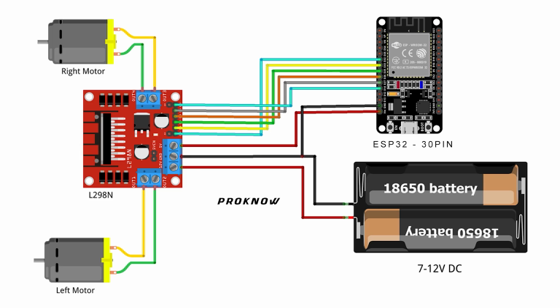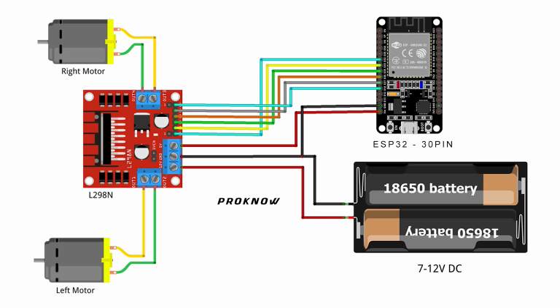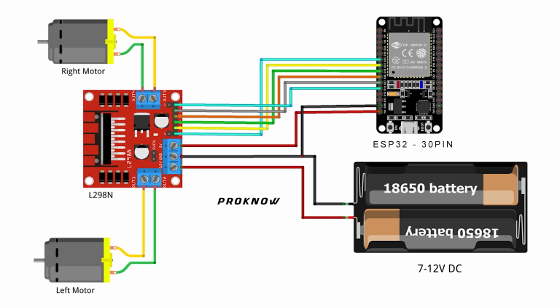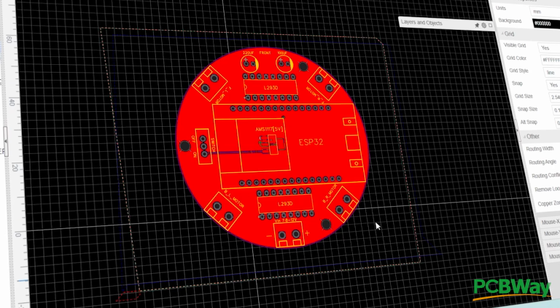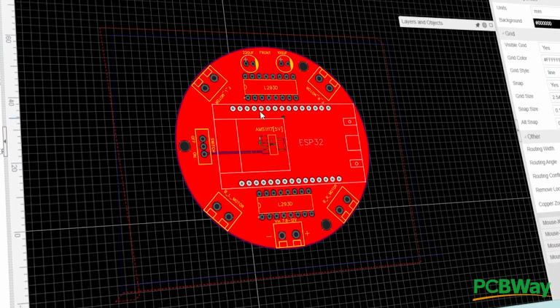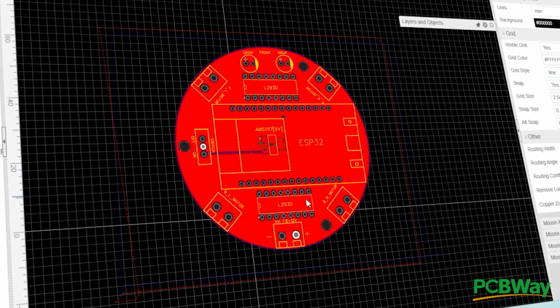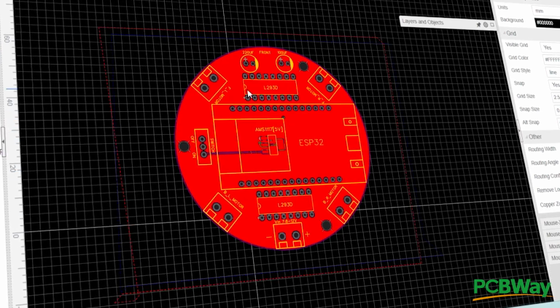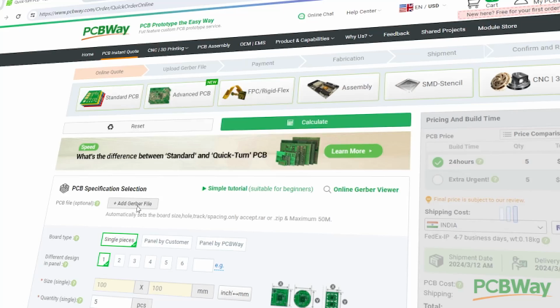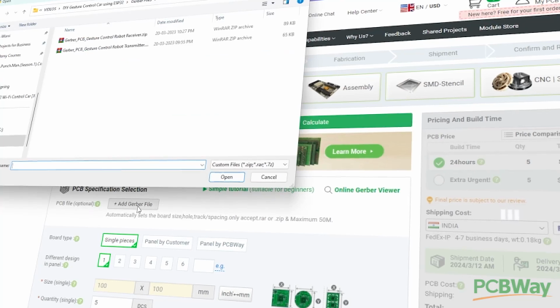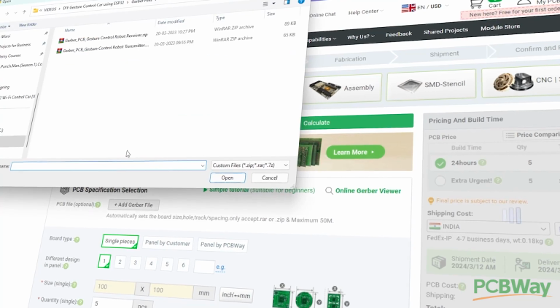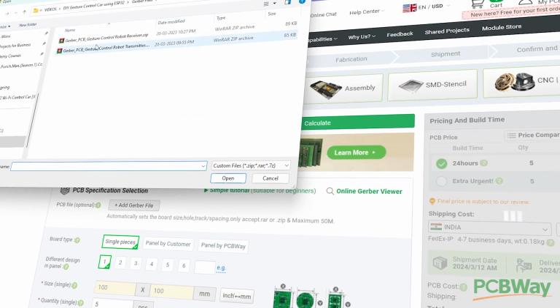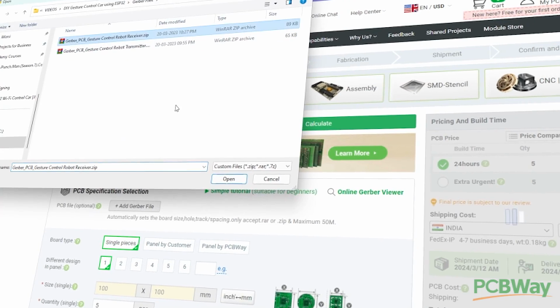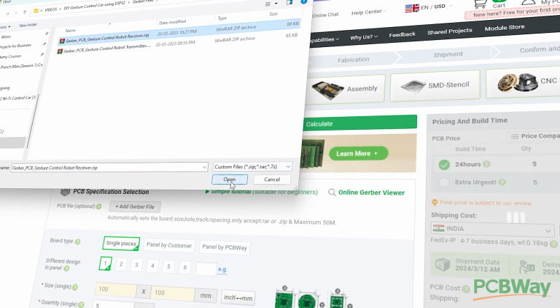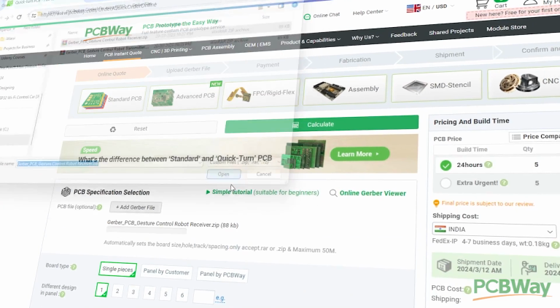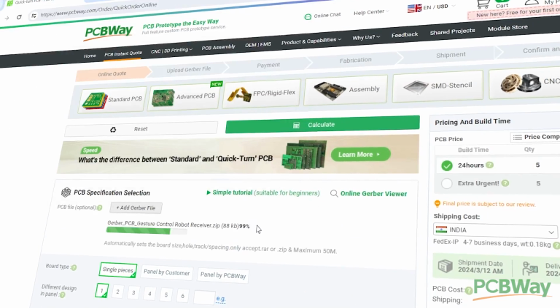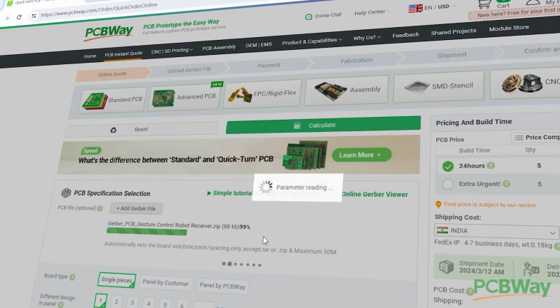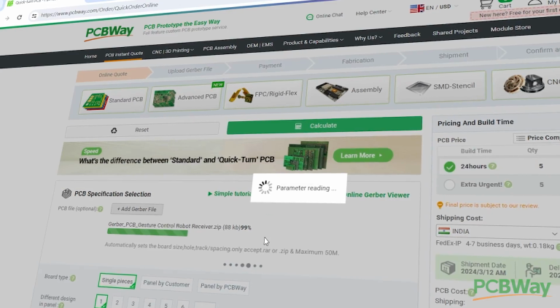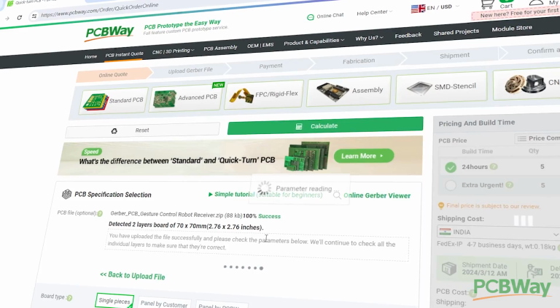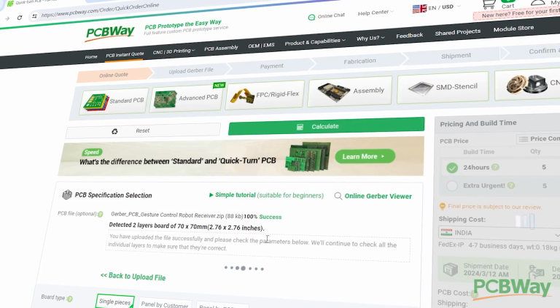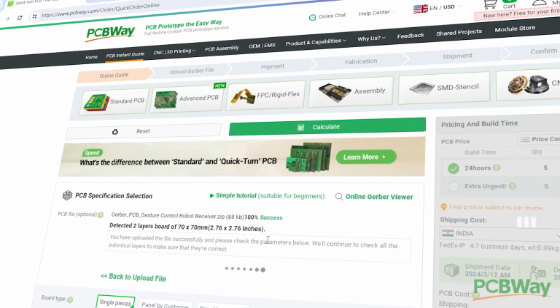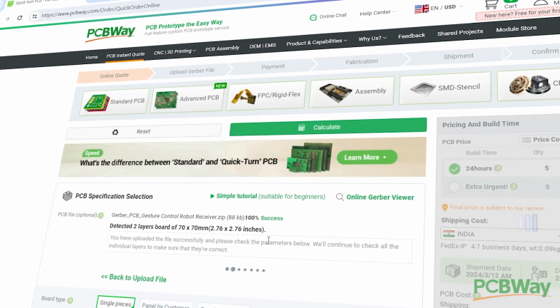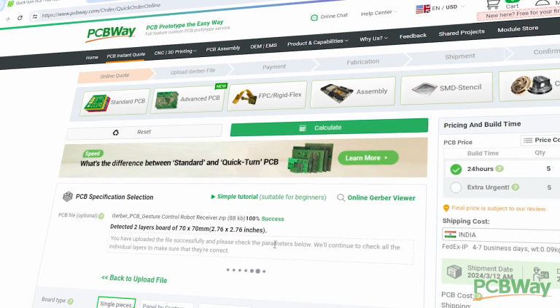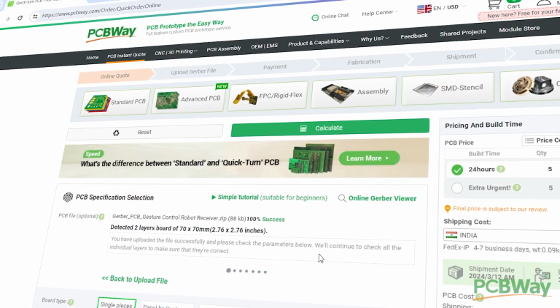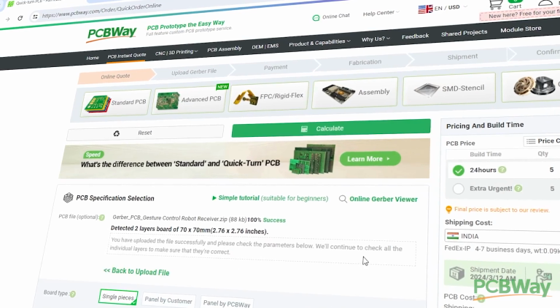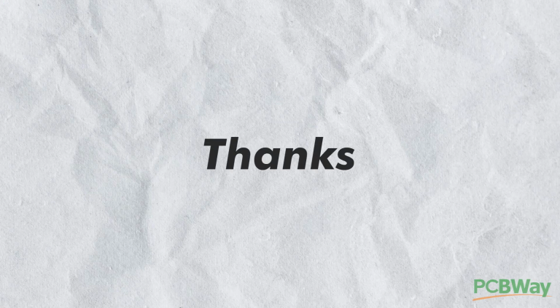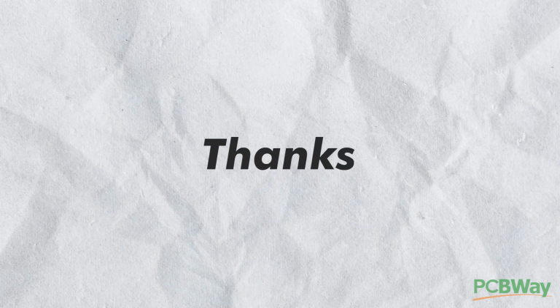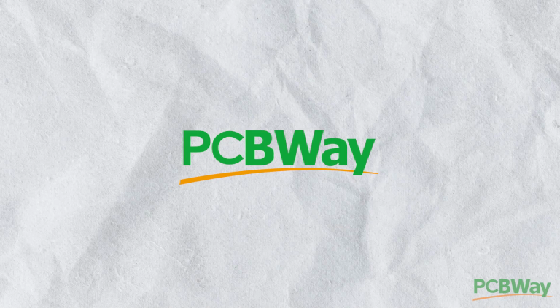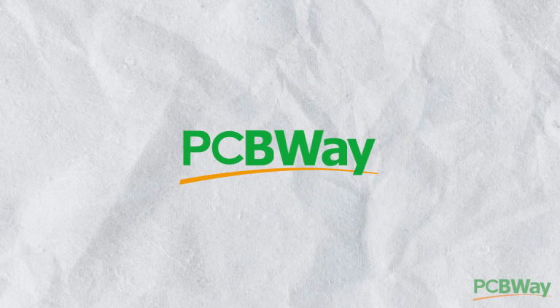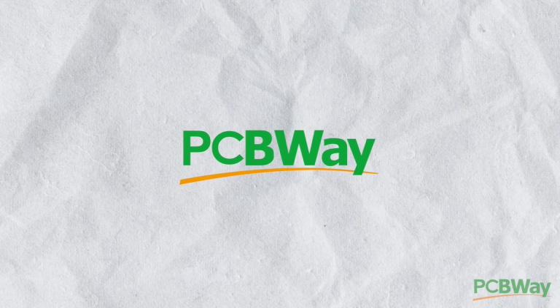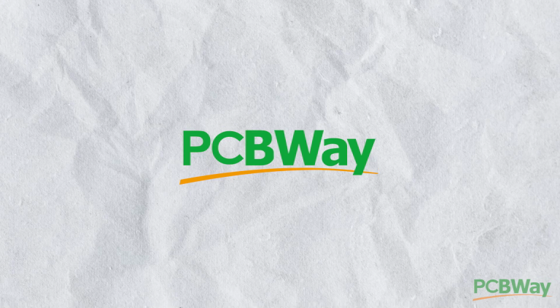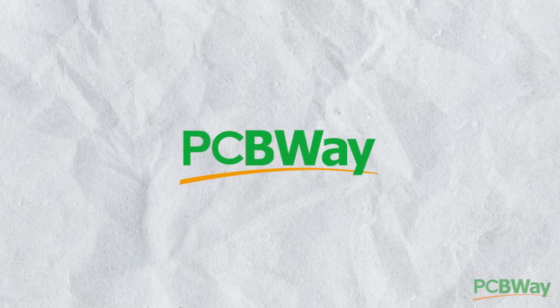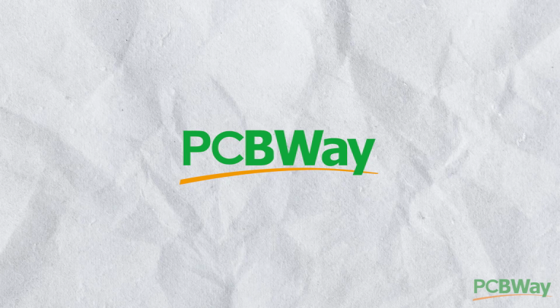However, I designed the PCB for this project and uploaded the Gerber file on PCBWay website to place the order. A big thanks to PCBWay for sponsoring this video.